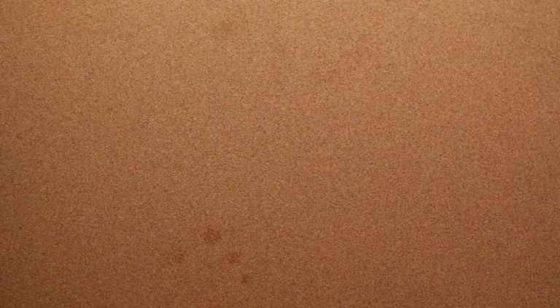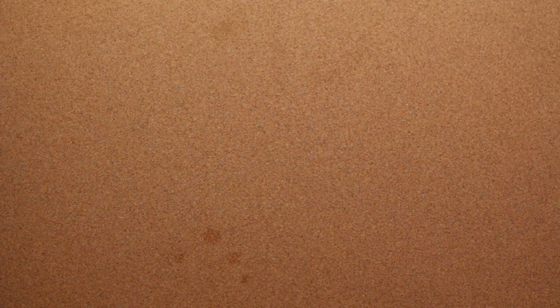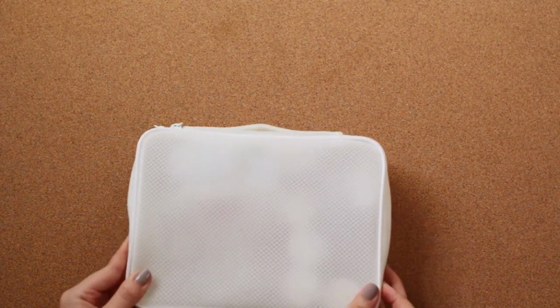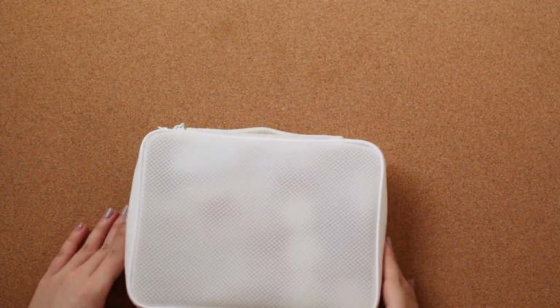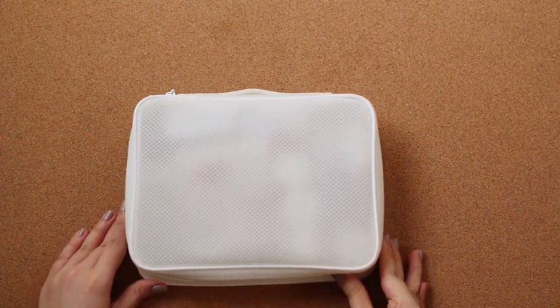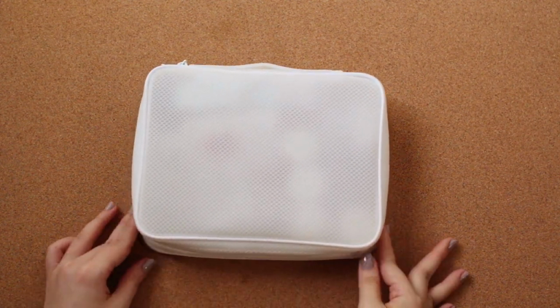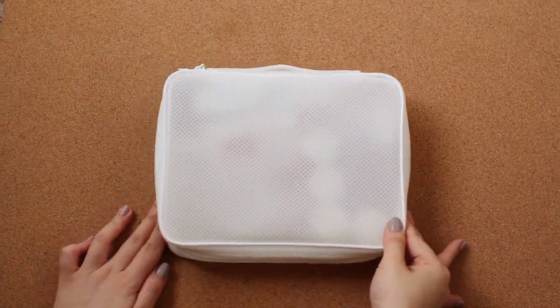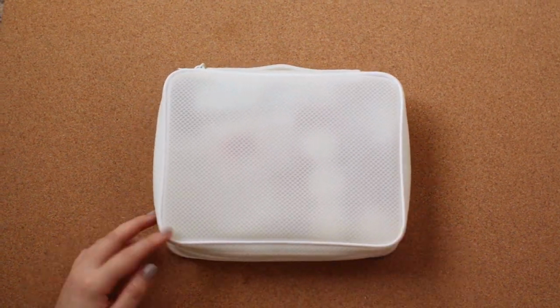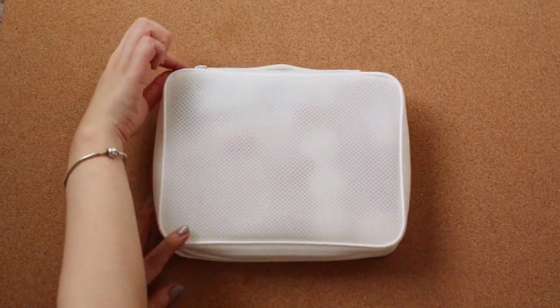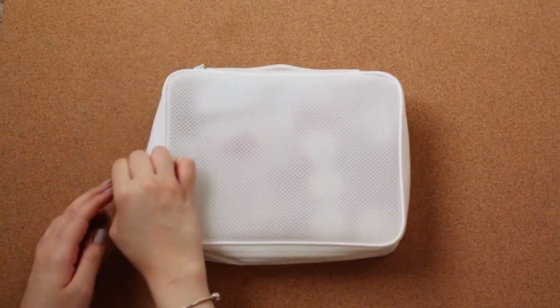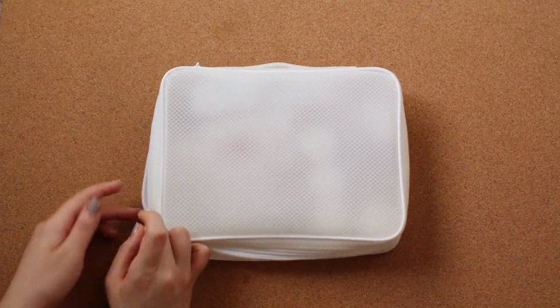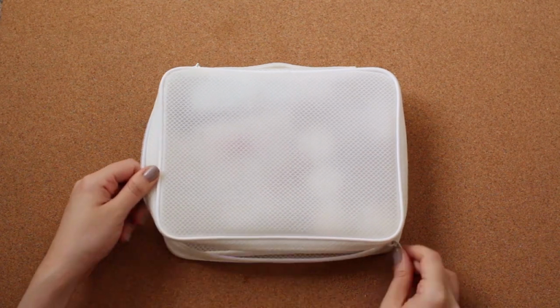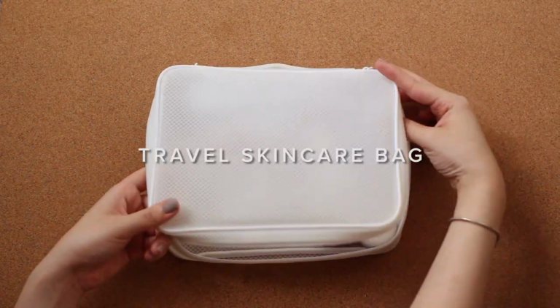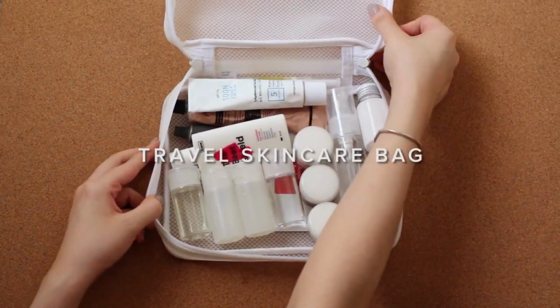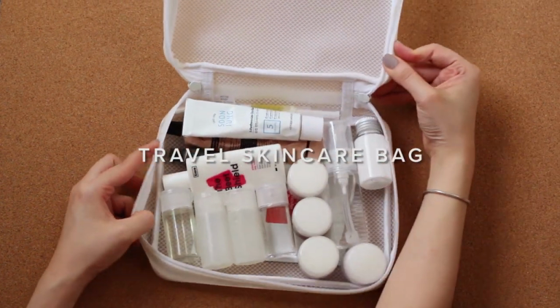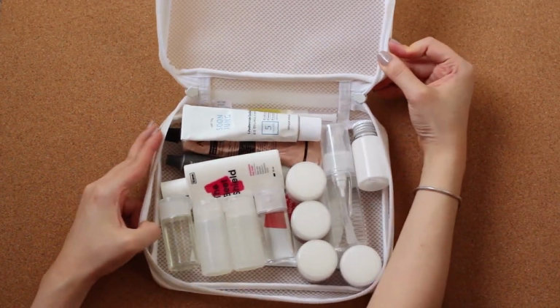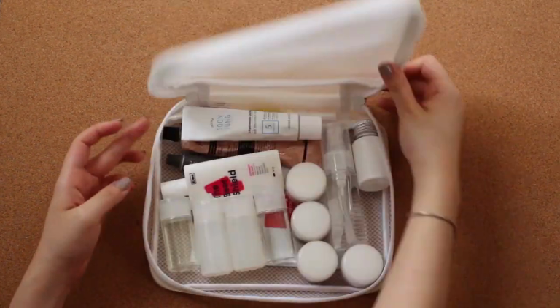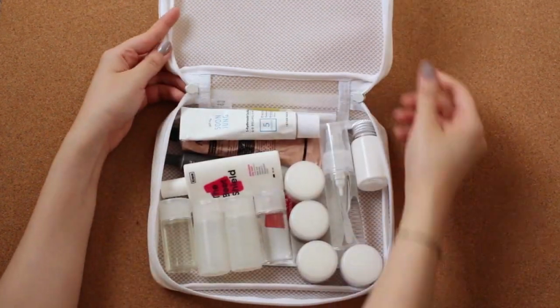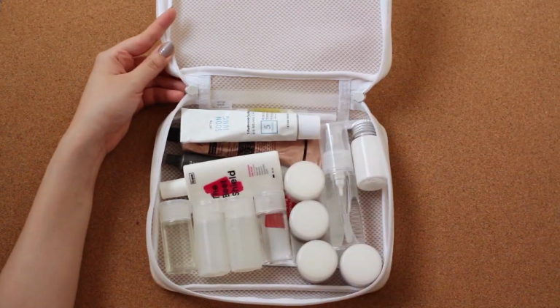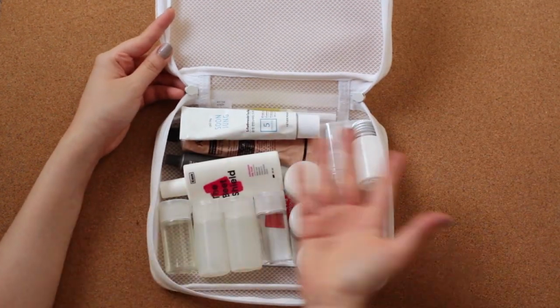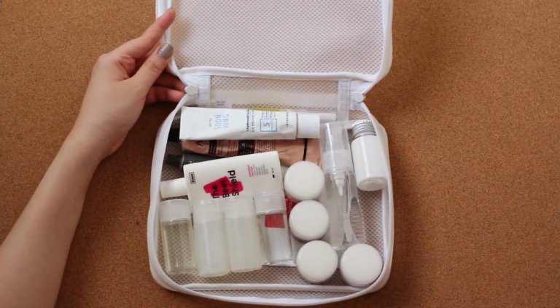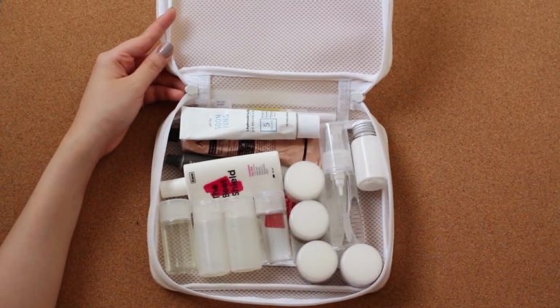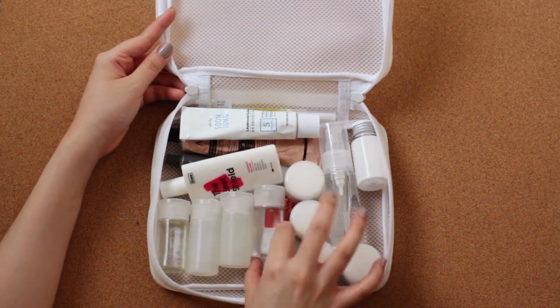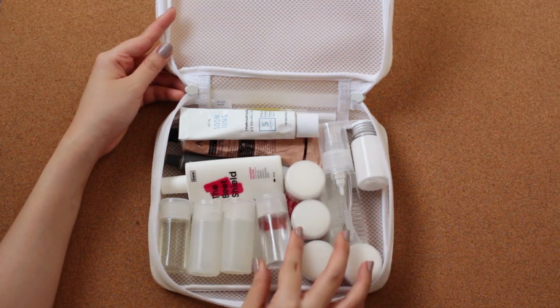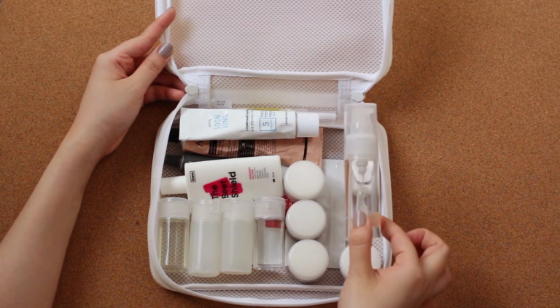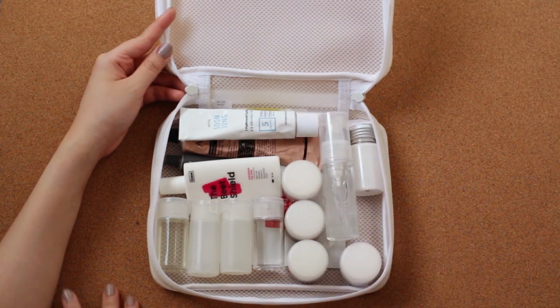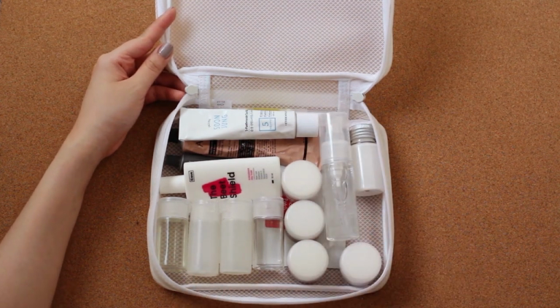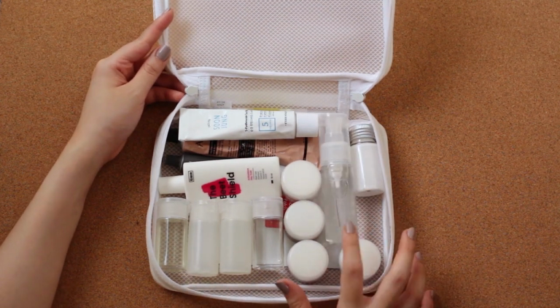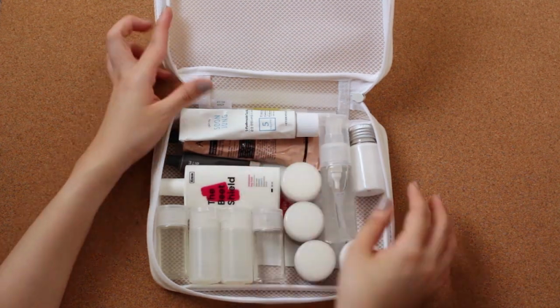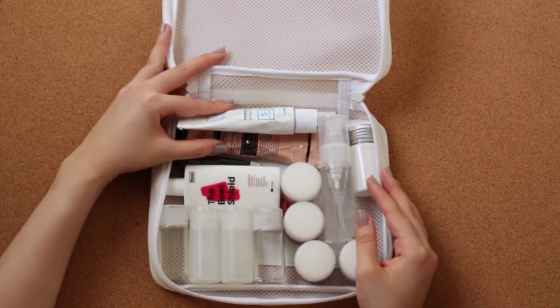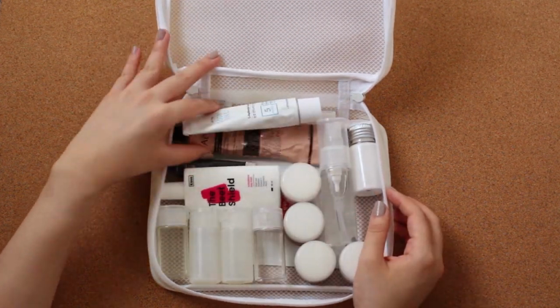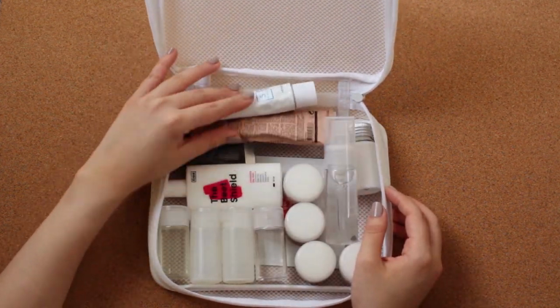Hey everyone! In the previous video I shared with you my travel makeup bag. This time I'm showing with you what I bring inside my travel skincare bag. I usually bring my entire skincare routine with me and I fill them in small travel containers like these that I get from Muji, and I place them all in this larger bag also from Muji.